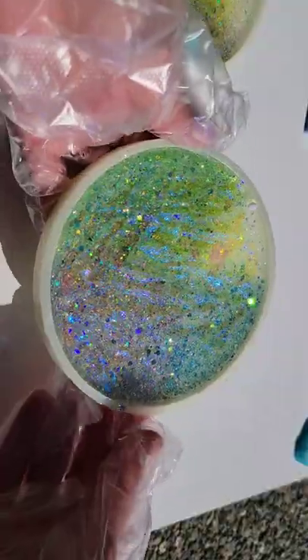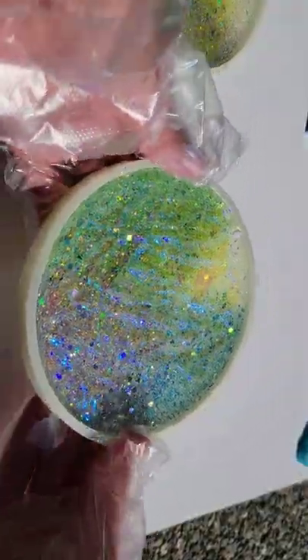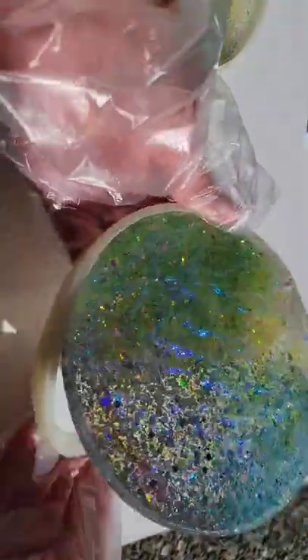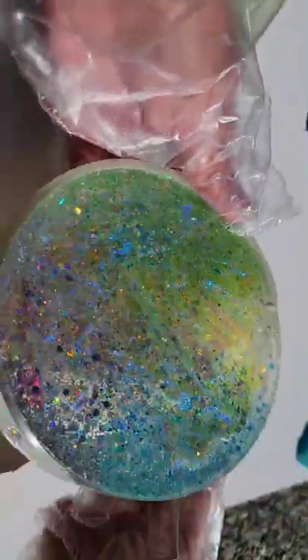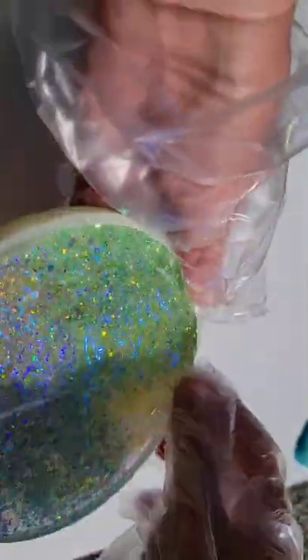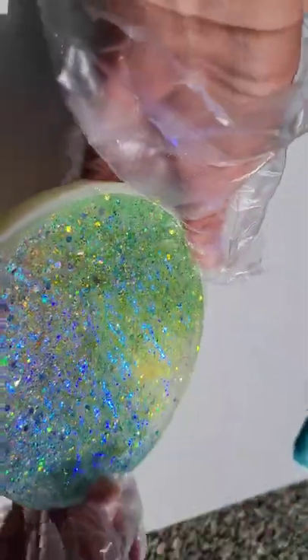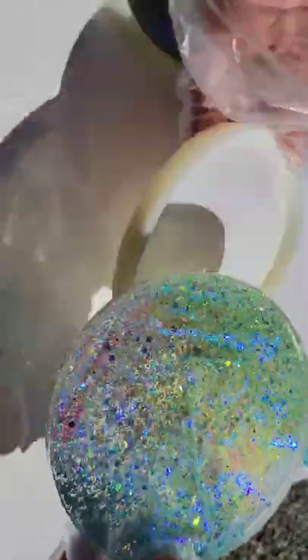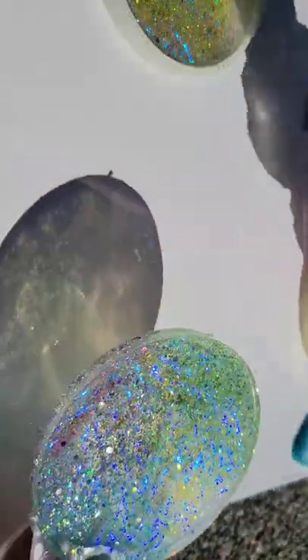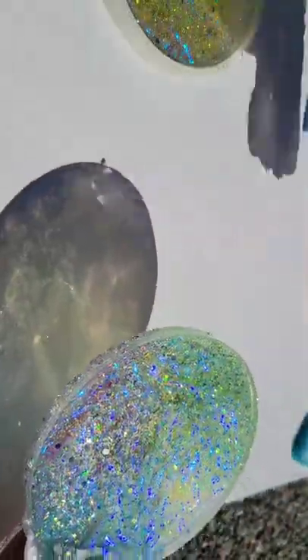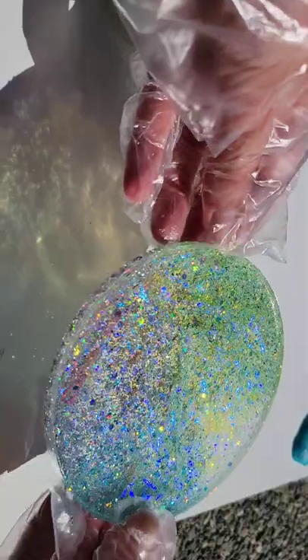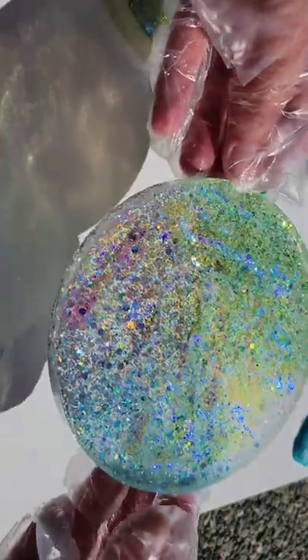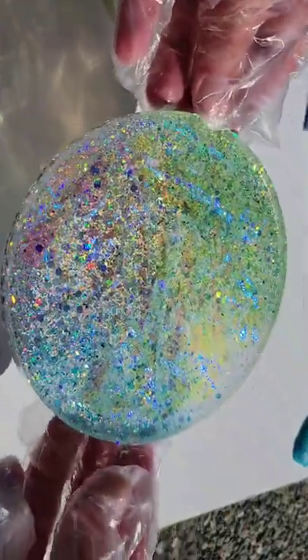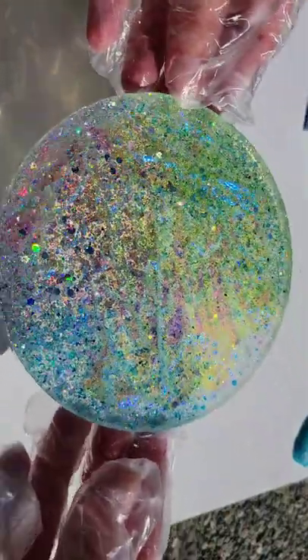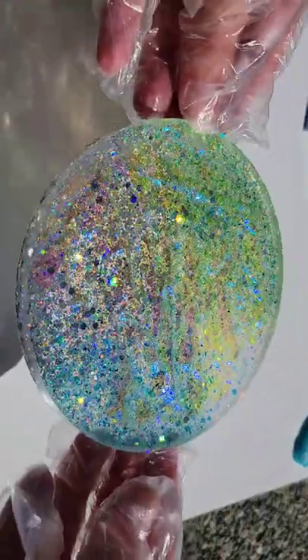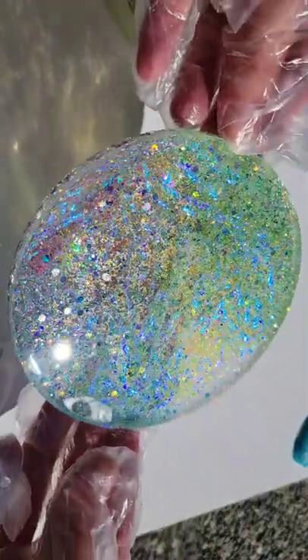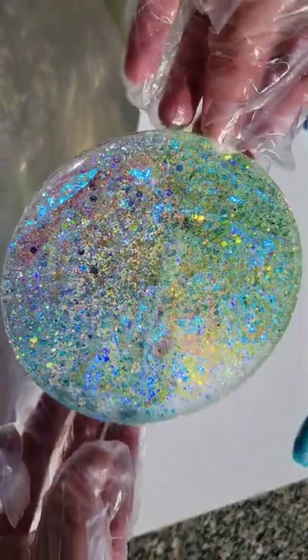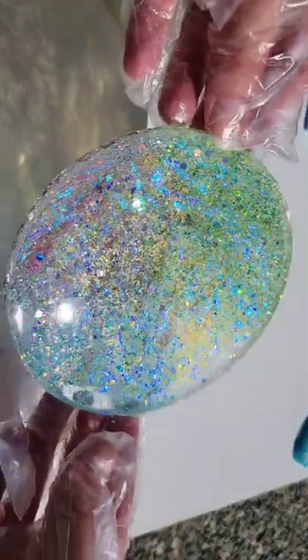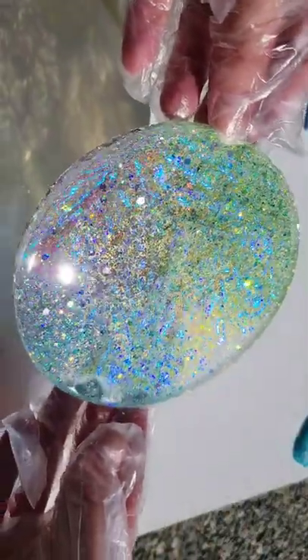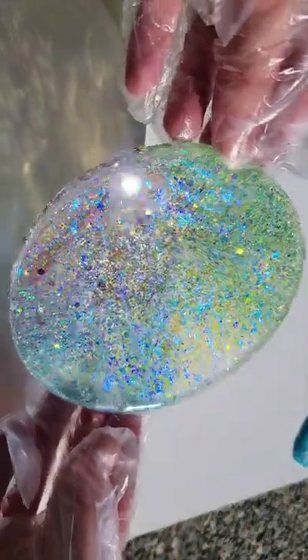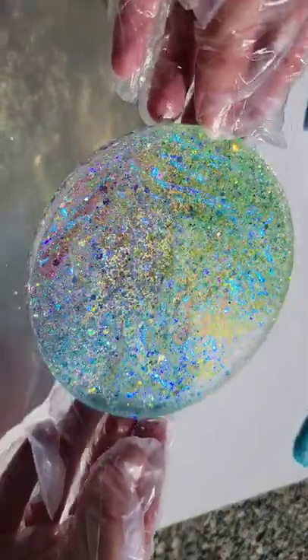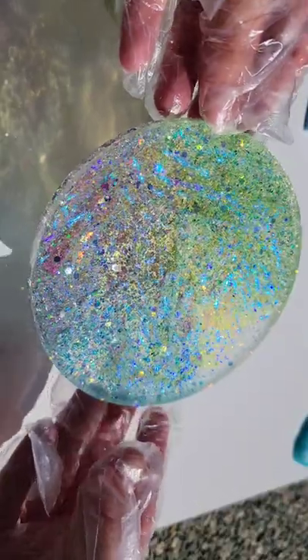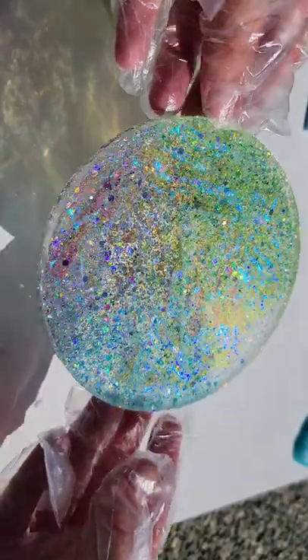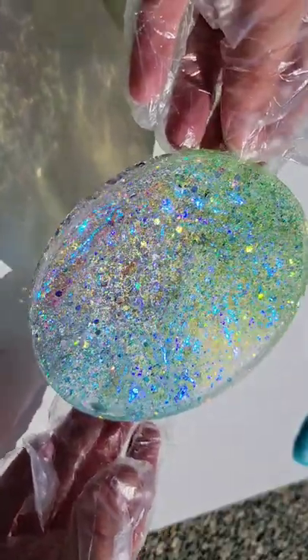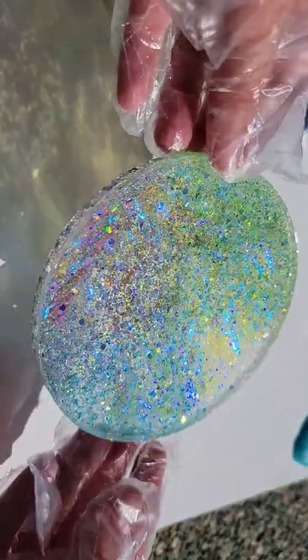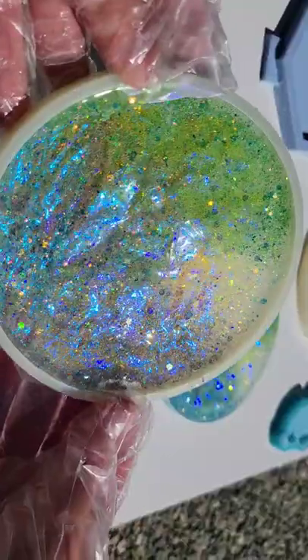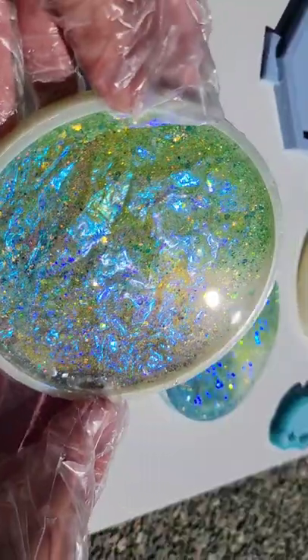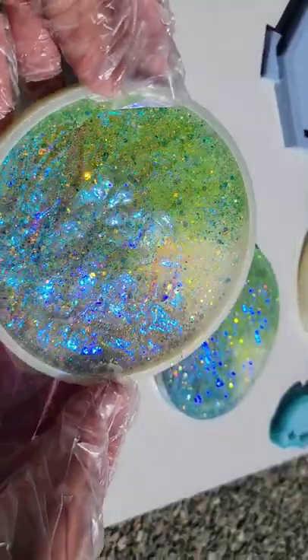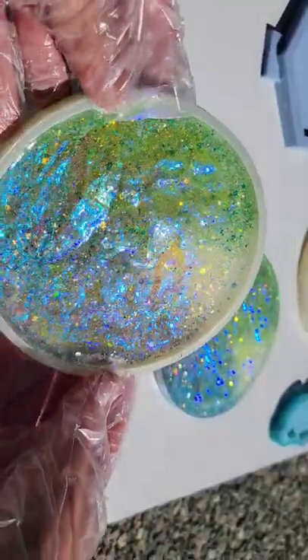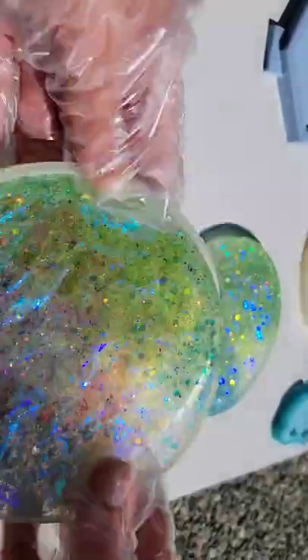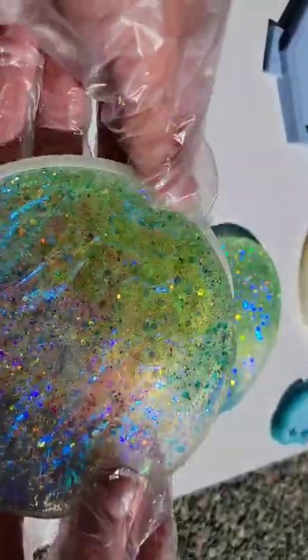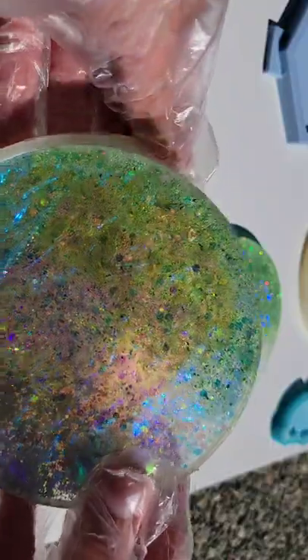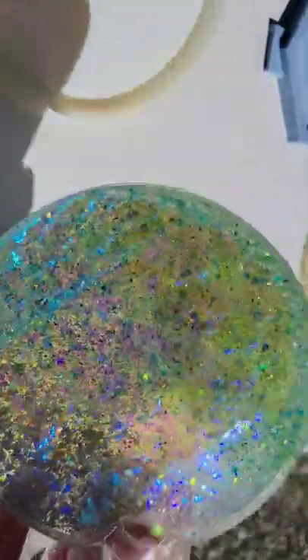Let it dry, and here we are ready to pop it out of the mold. I just love how these turned out — the color is so pretty and it shifts depending on the lighting. I really love these pieces. Let me know what you think; I hope you guys give this a try.